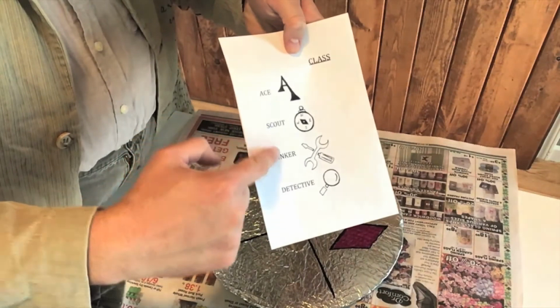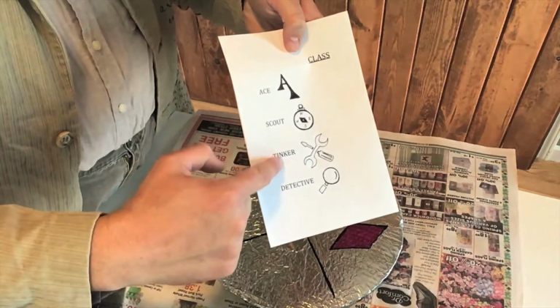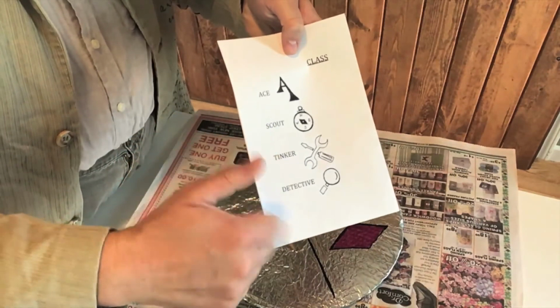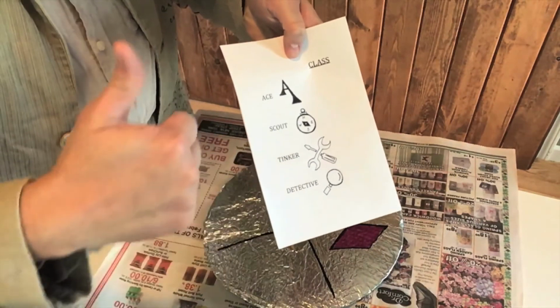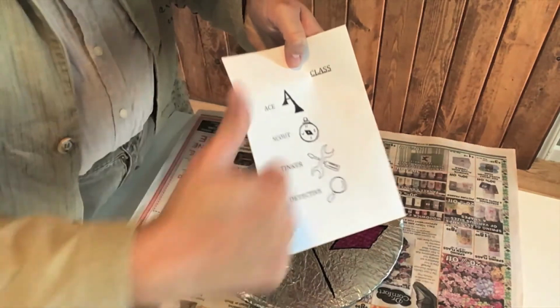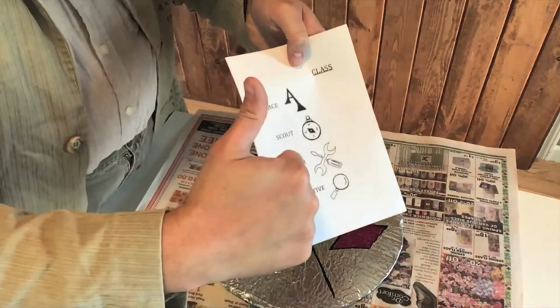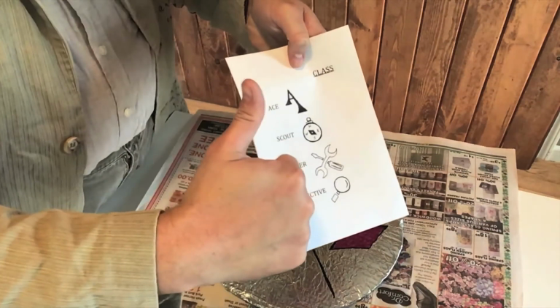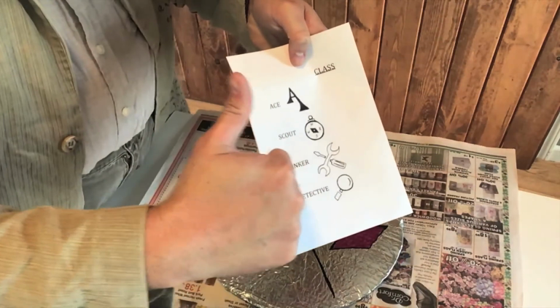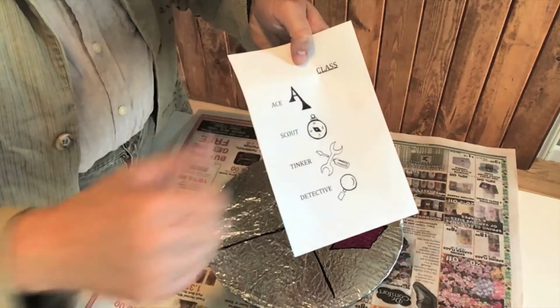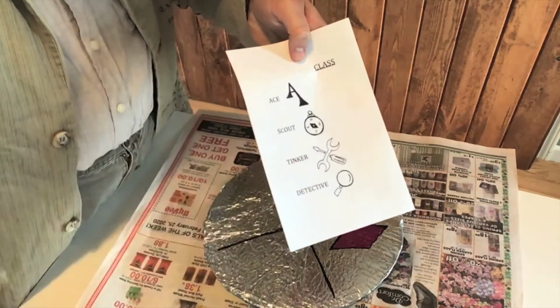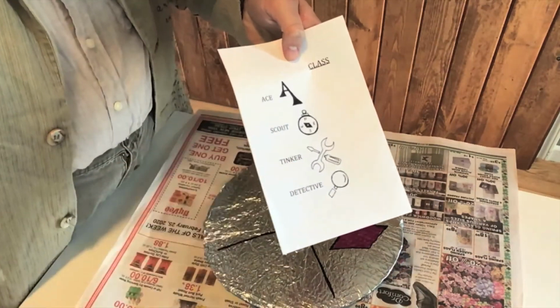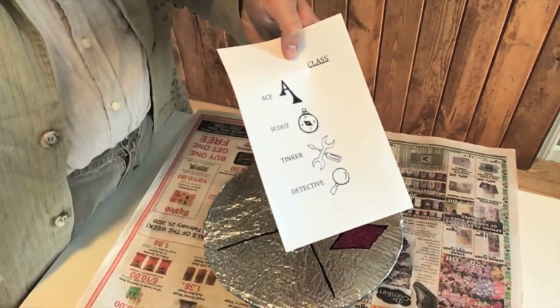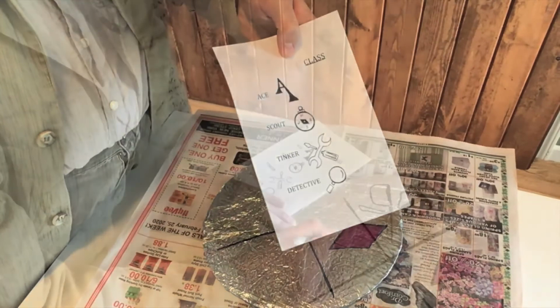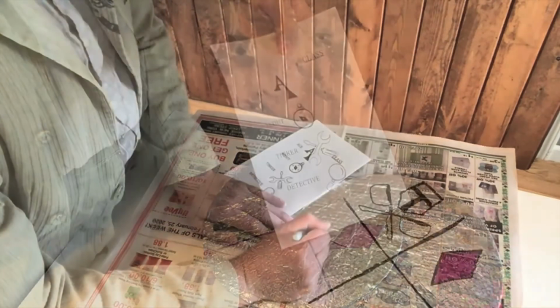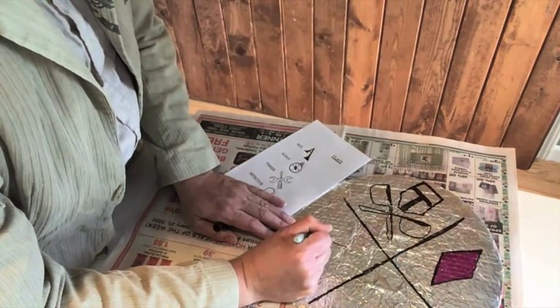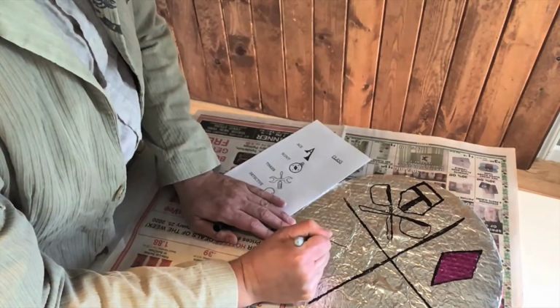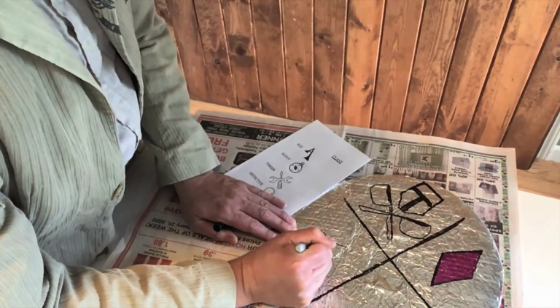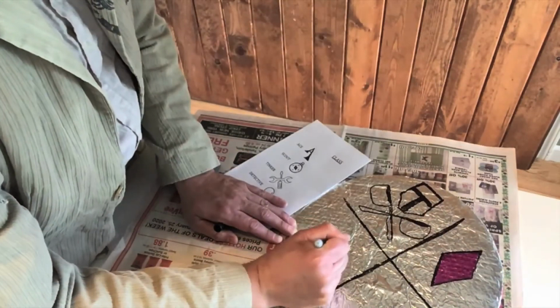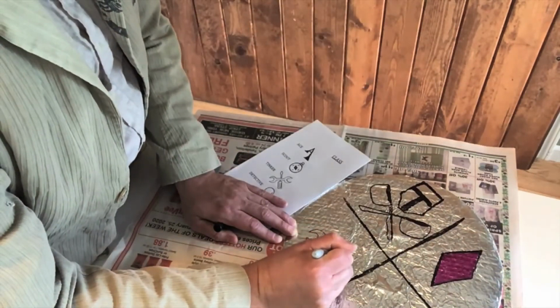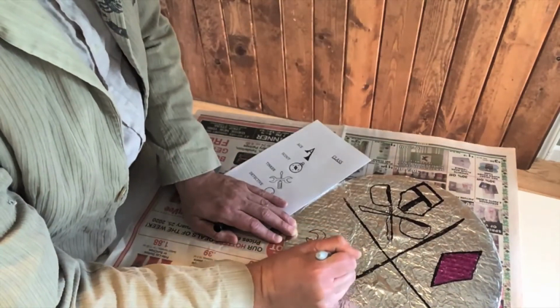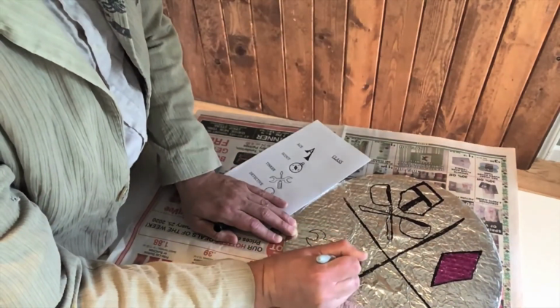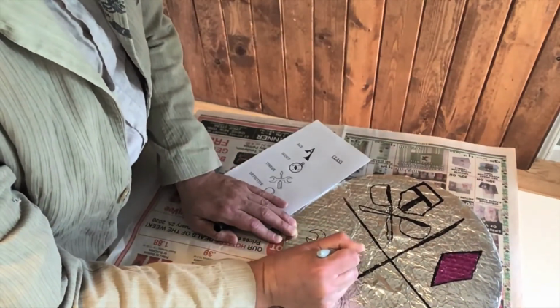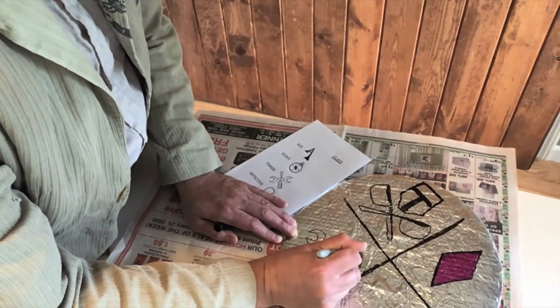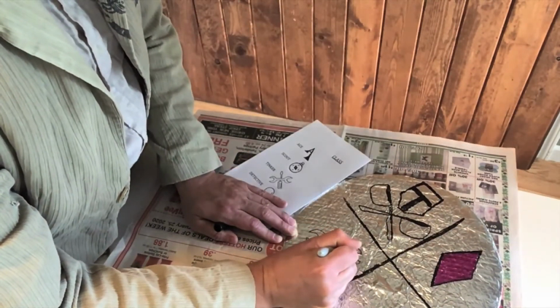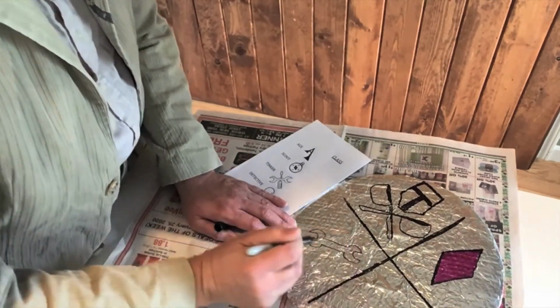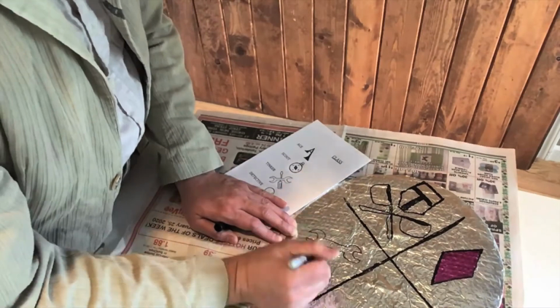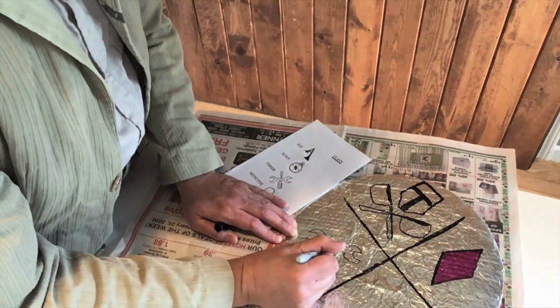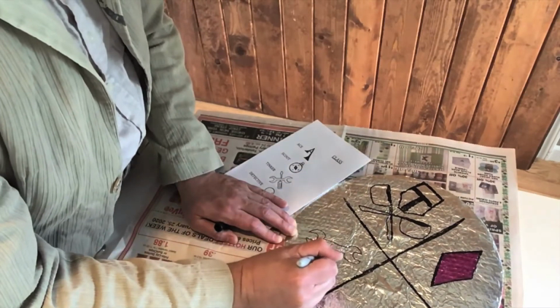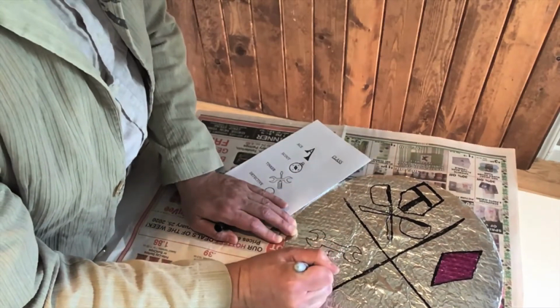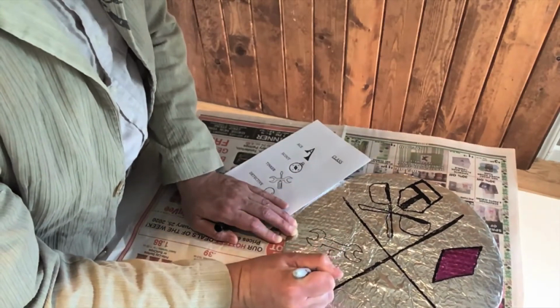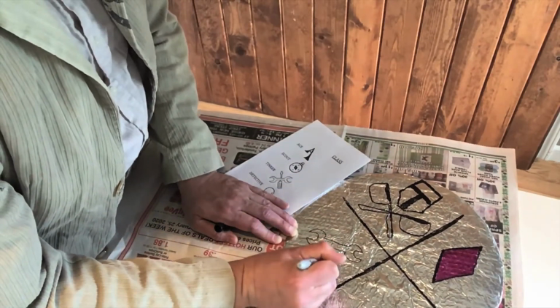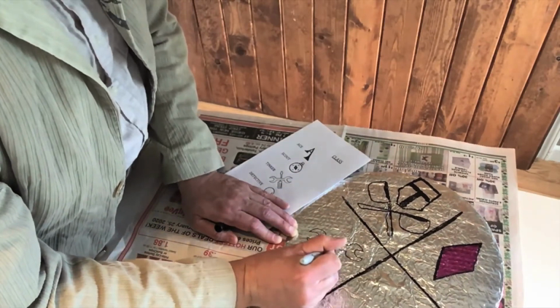And lastly, you've got Detective. Each one has their own special logo. I've decided to make the Tinker logo on mine because — well, I'm Tommy Tinkersmith.